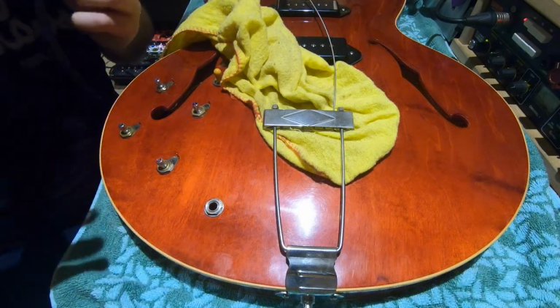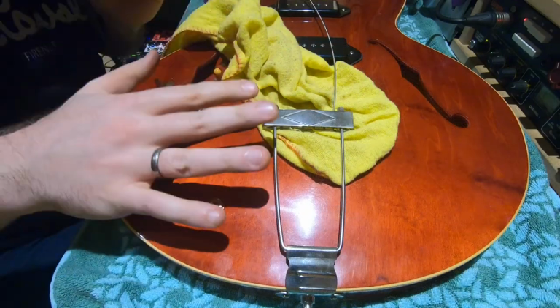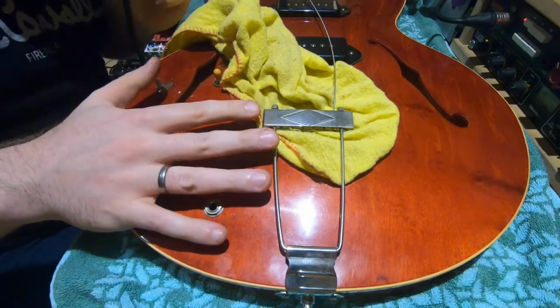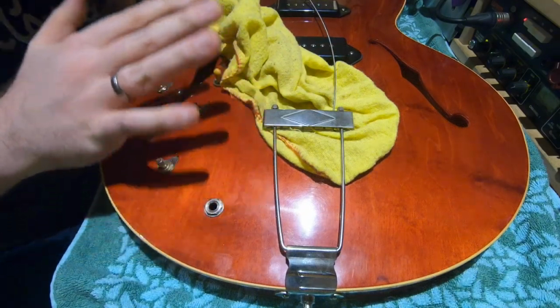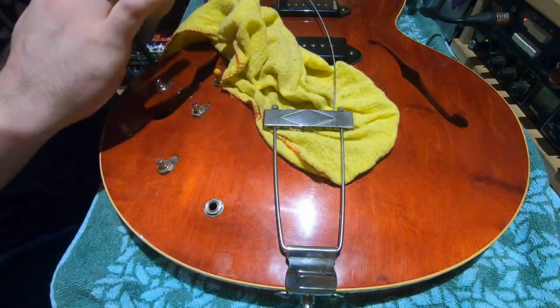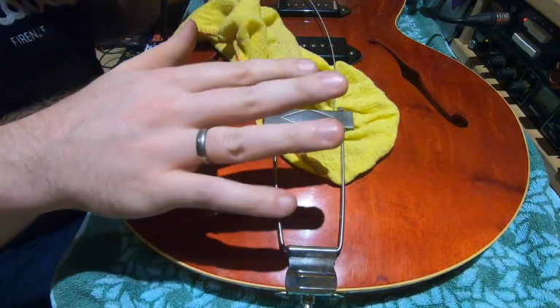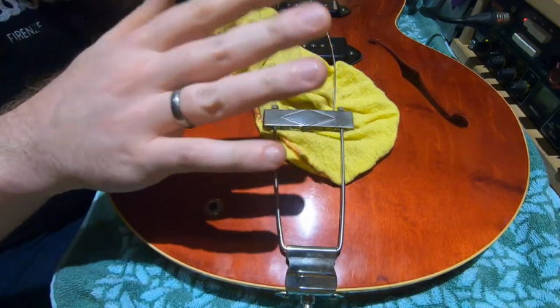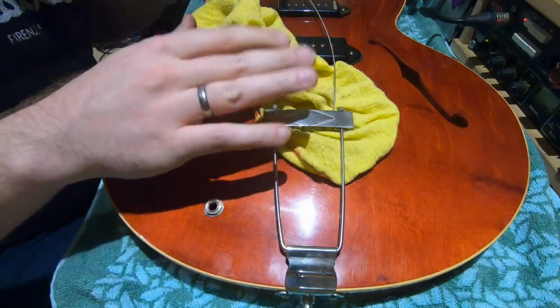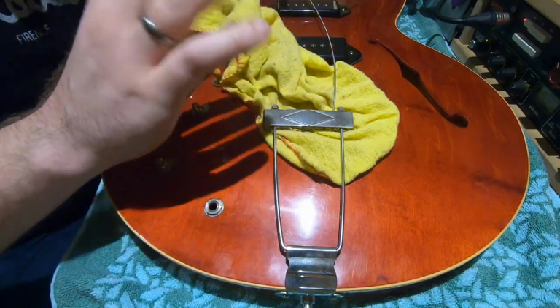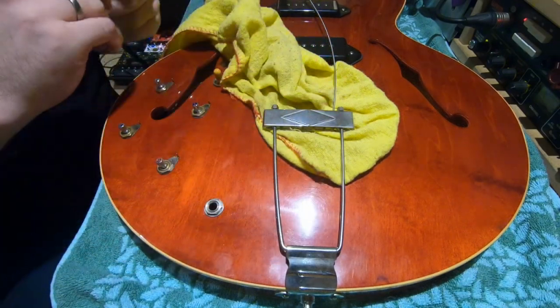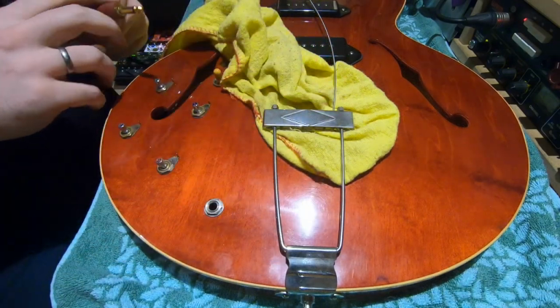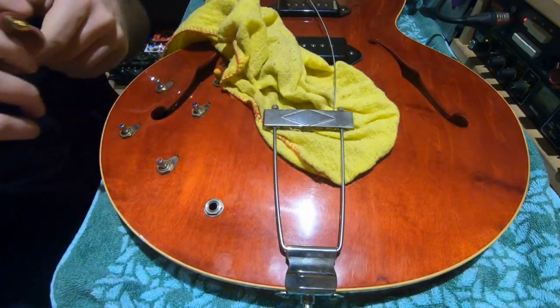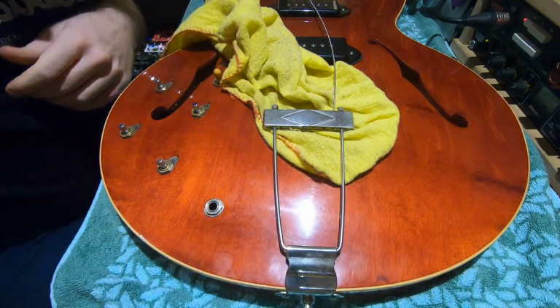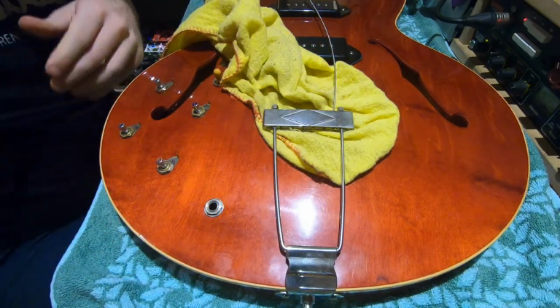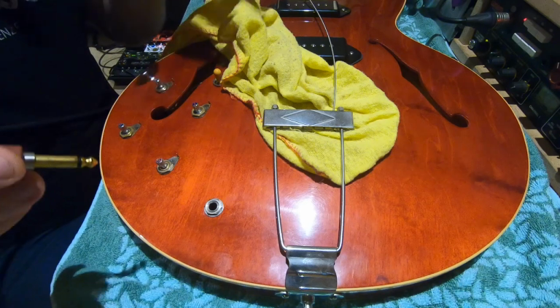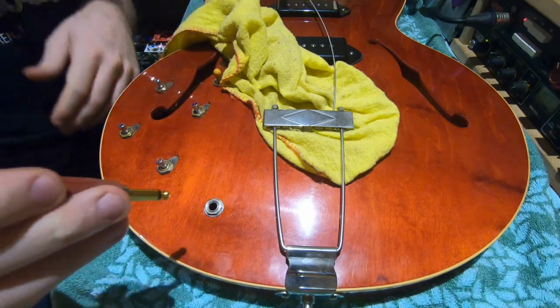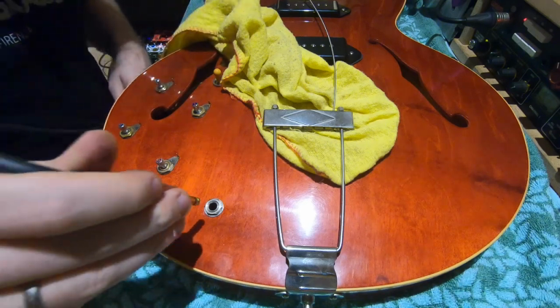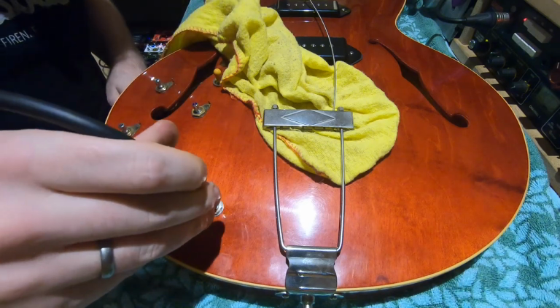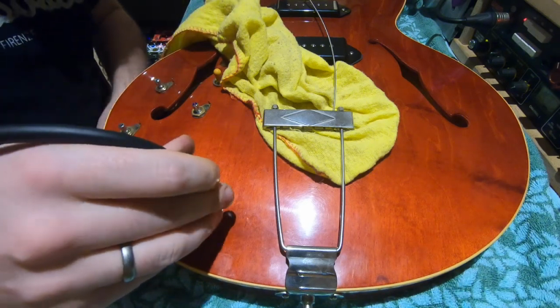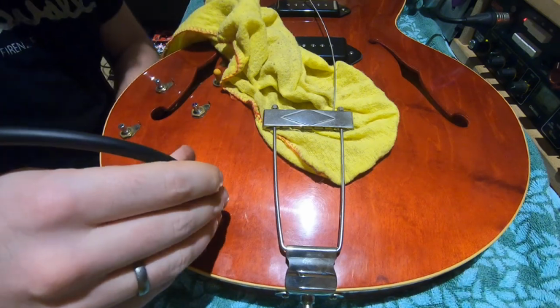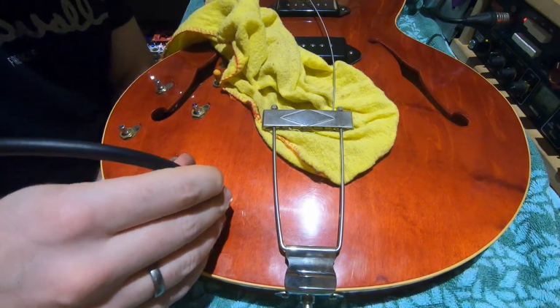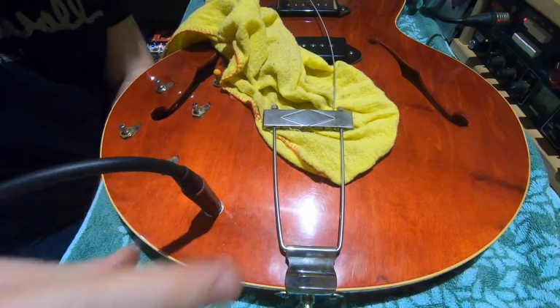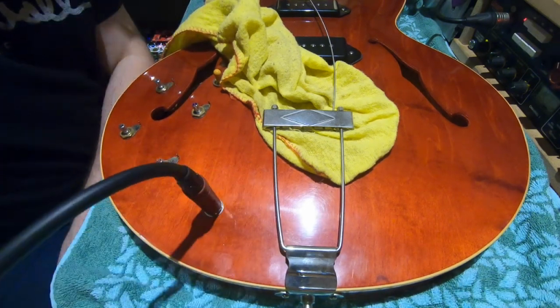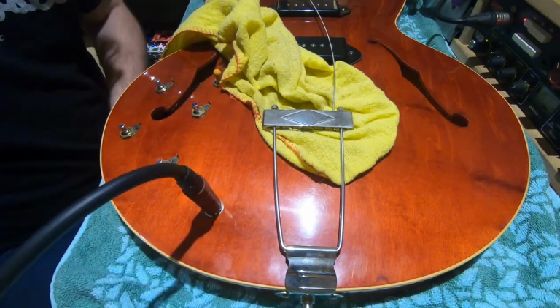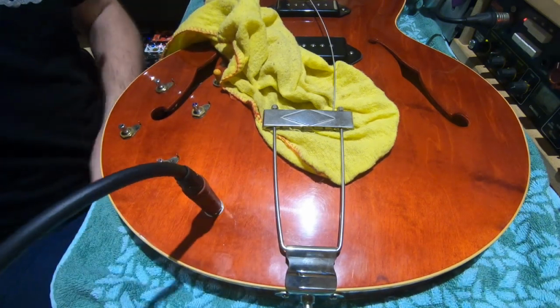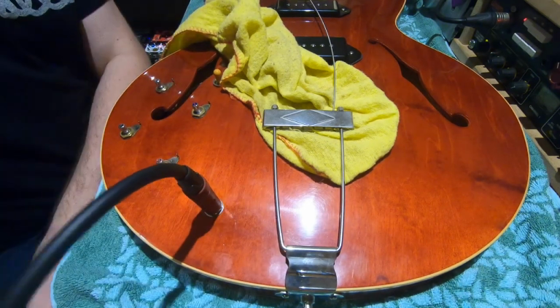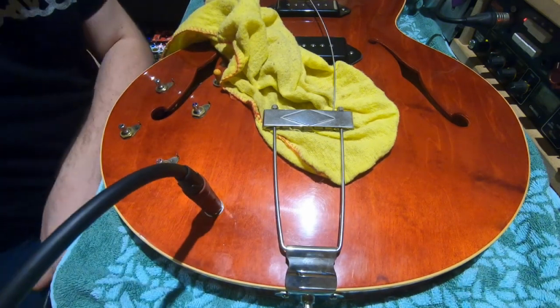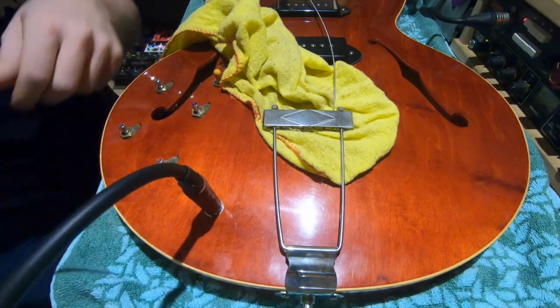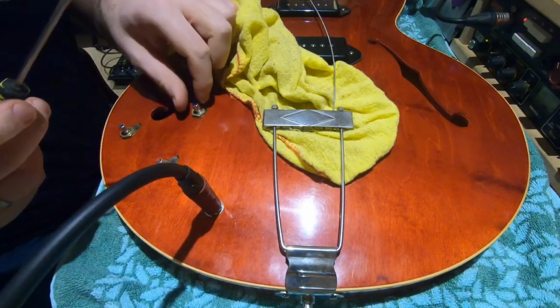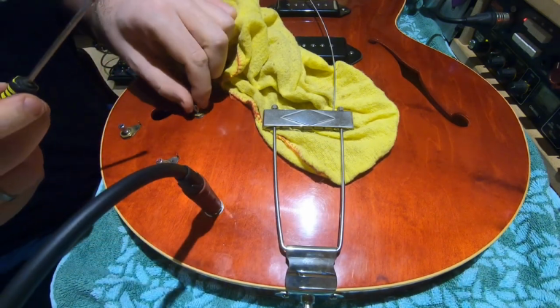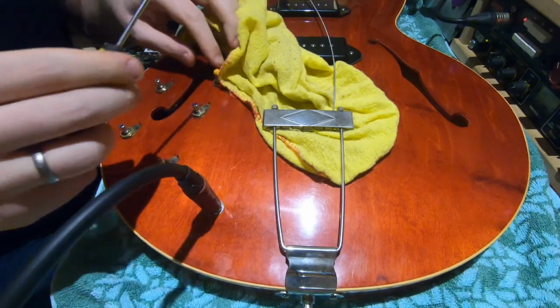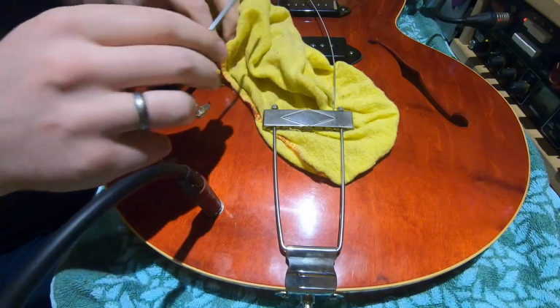Everything's inside now — it's just a case of putting the pickguard and the strings on. Before we put the strings on, just to double check even though we already have, let's just check that everything is working as it should.